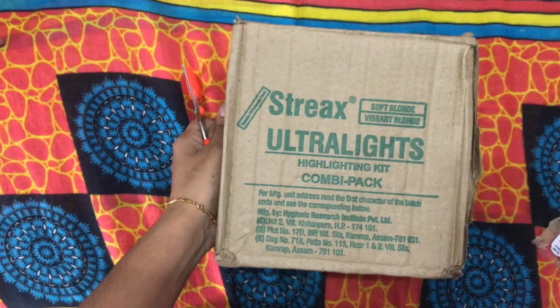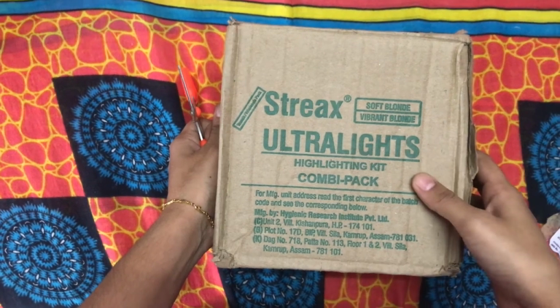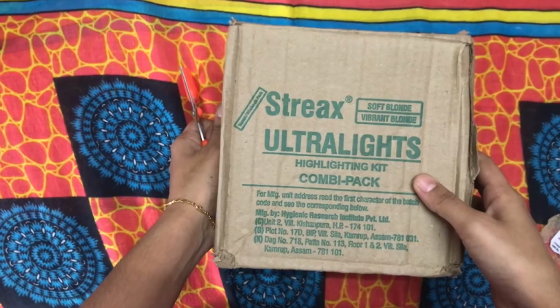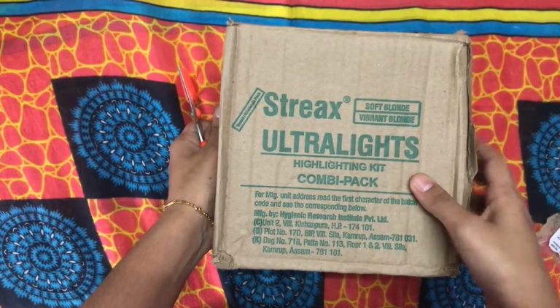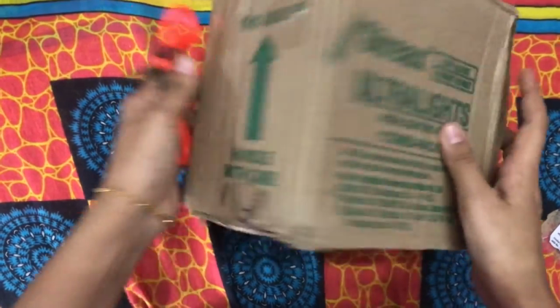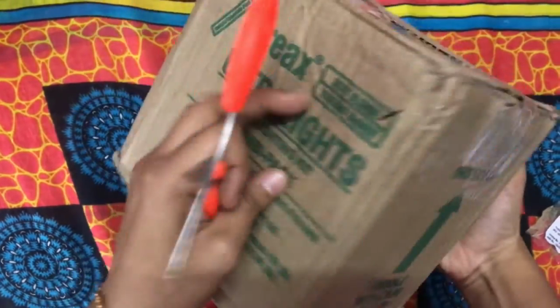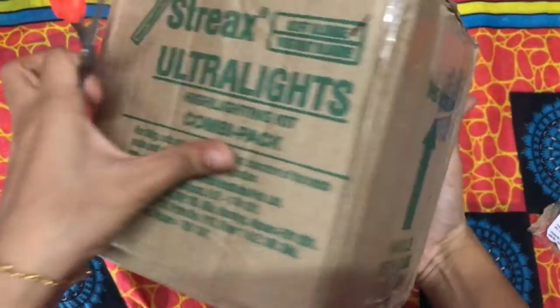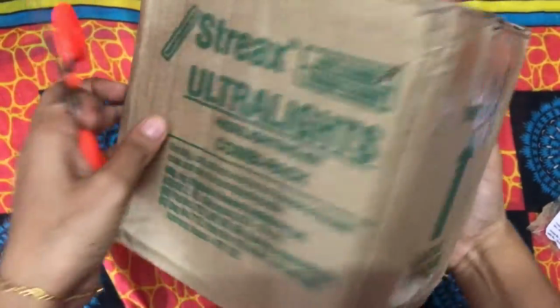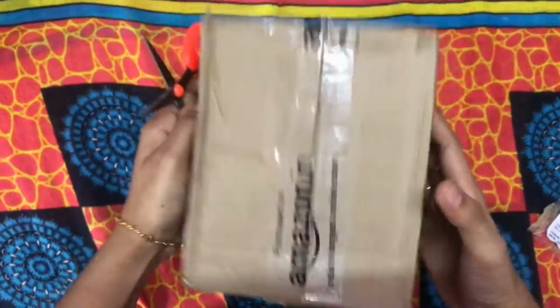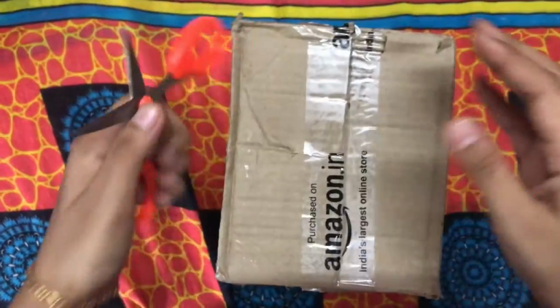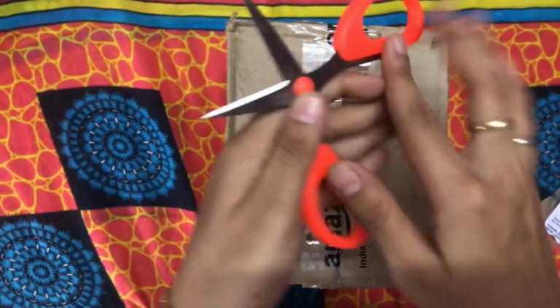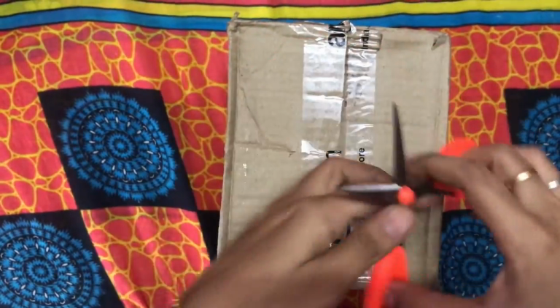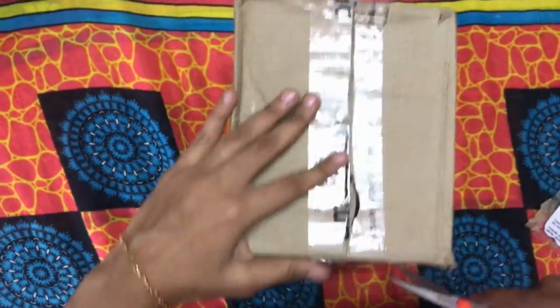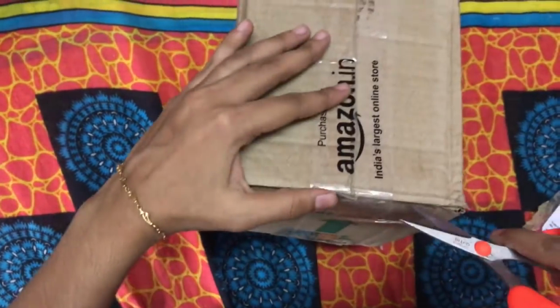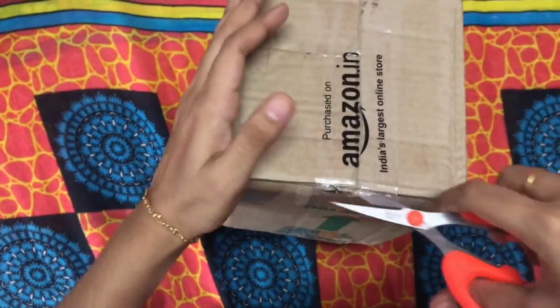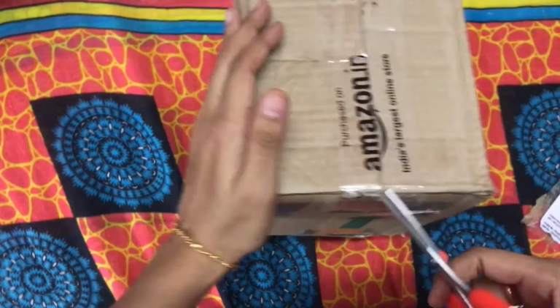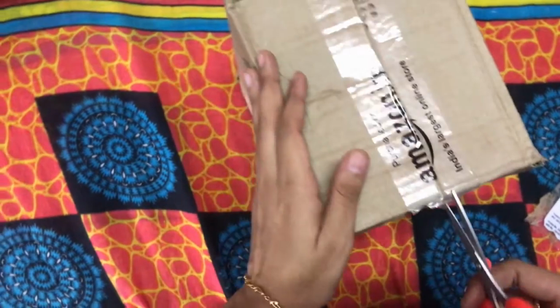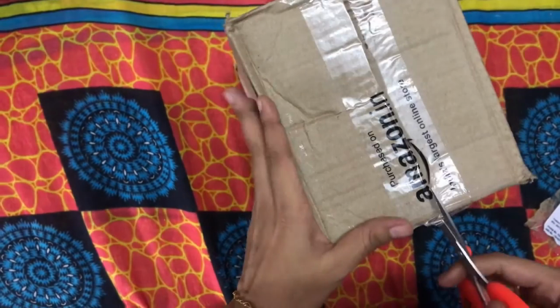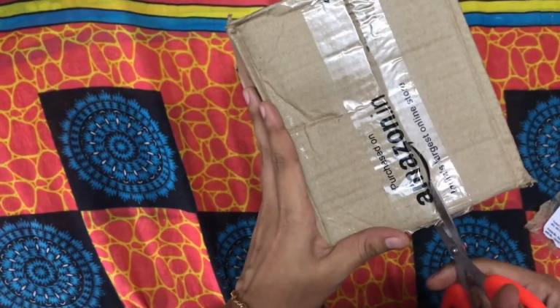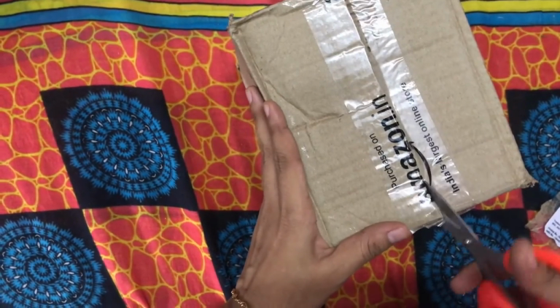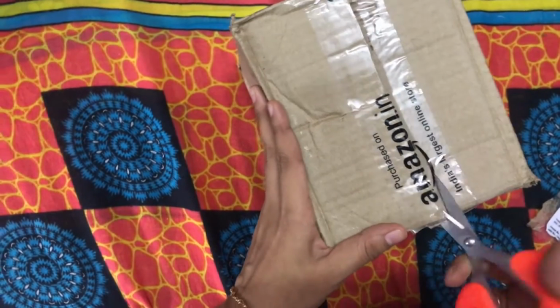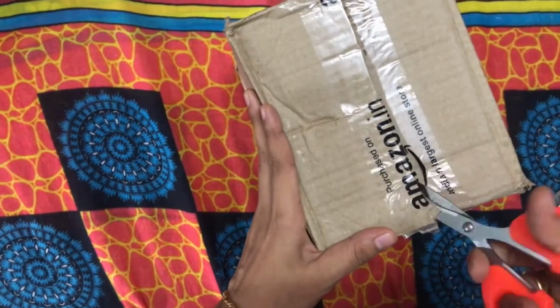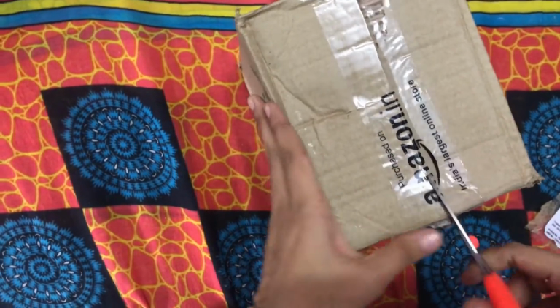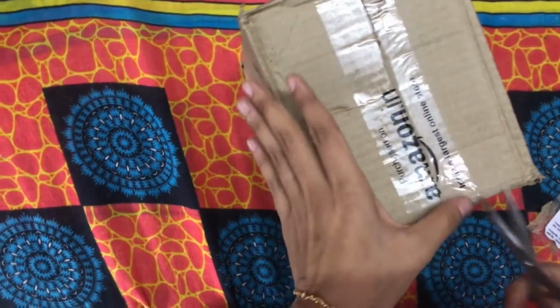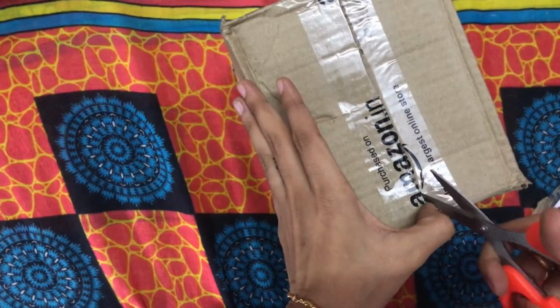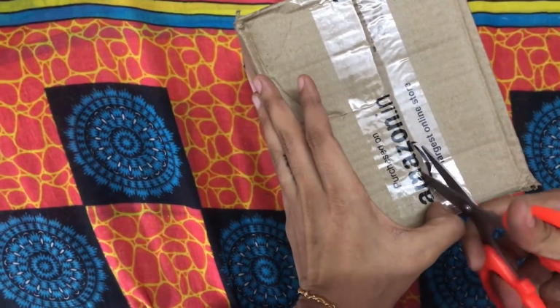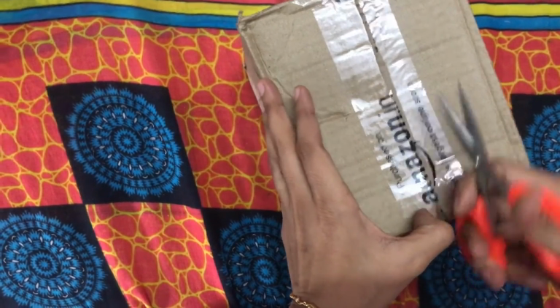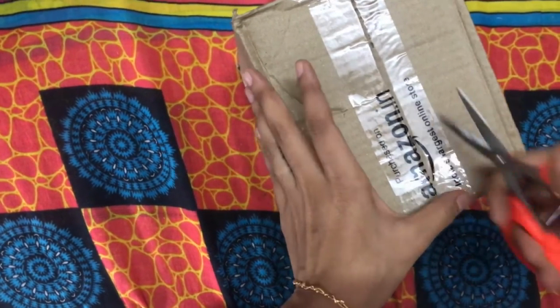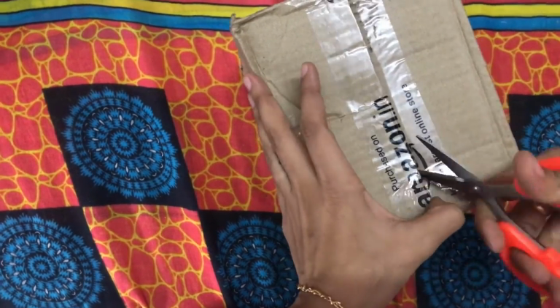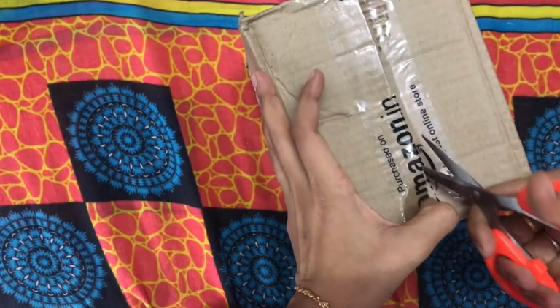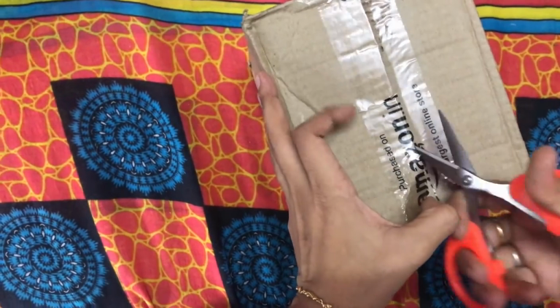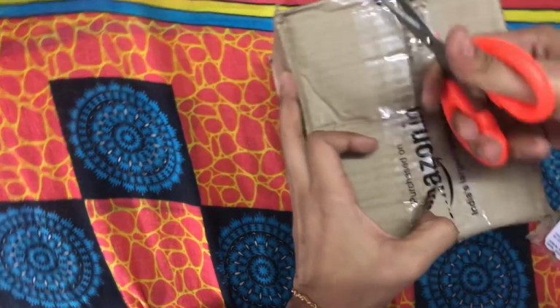Hey guys, welcome back to my channel. It's been a long time since I uploaded a video. I hope you guys checked out my previous video. So today I'm going to show you how I colored my hair purple.